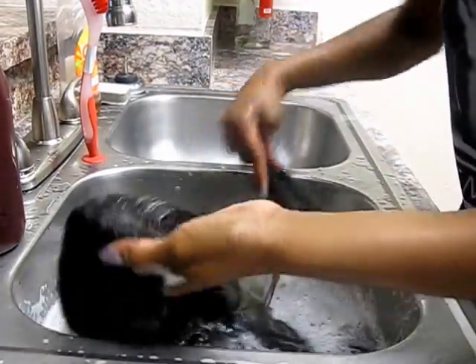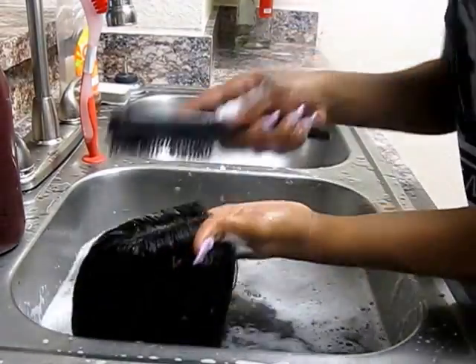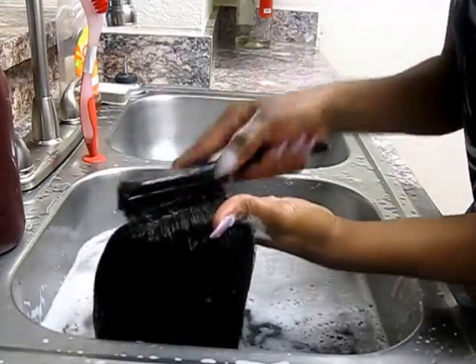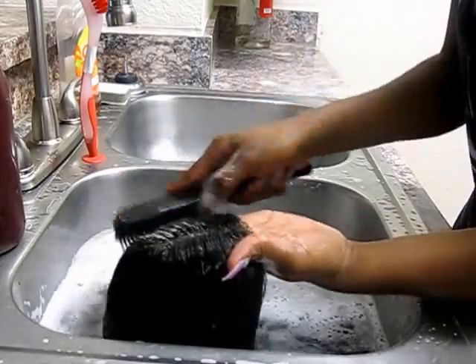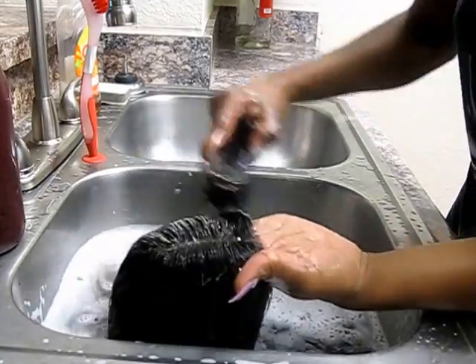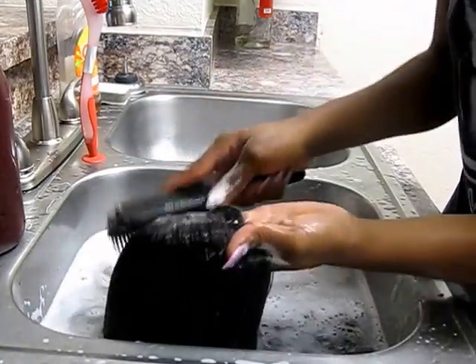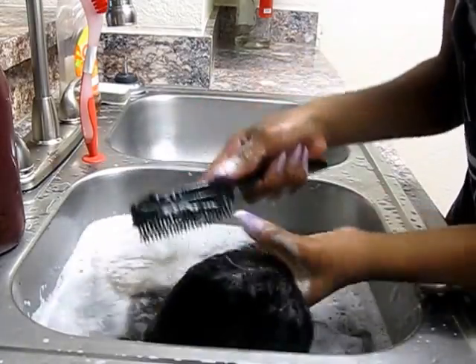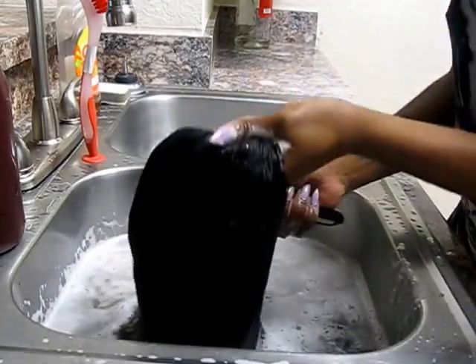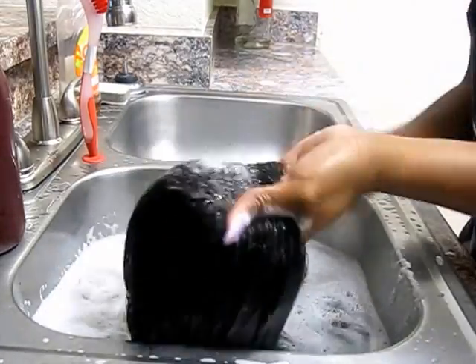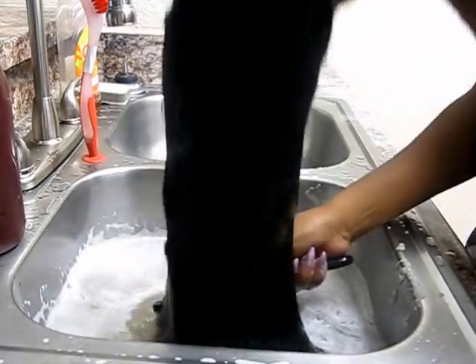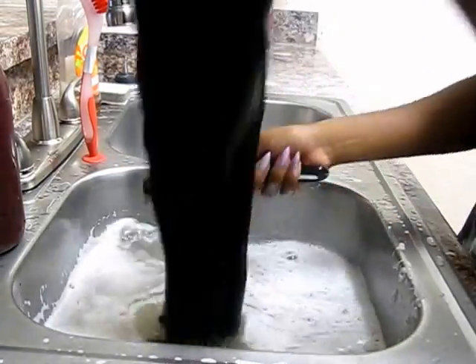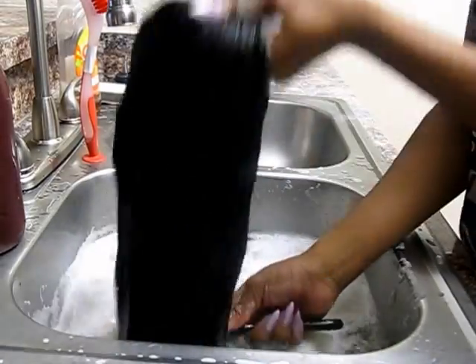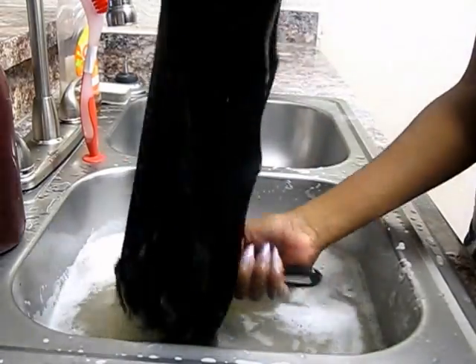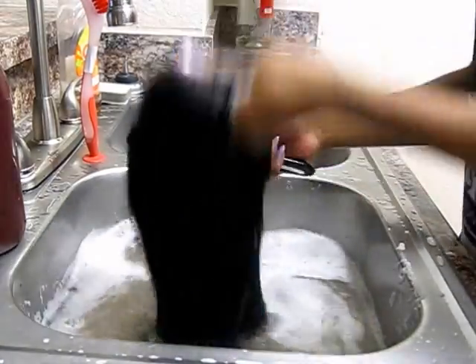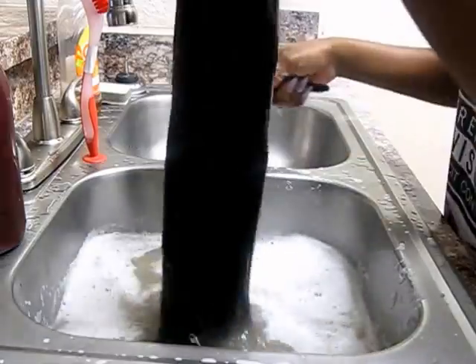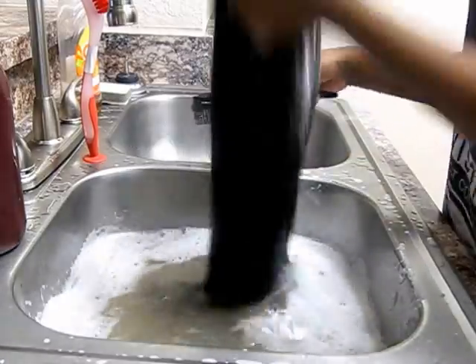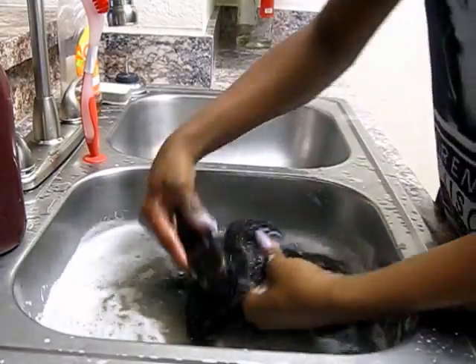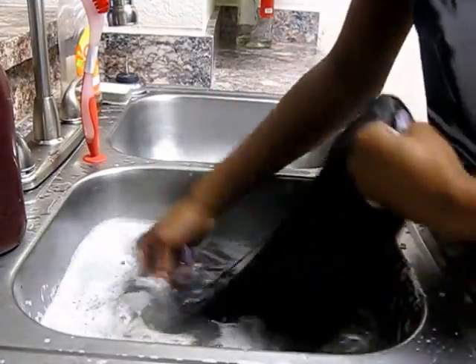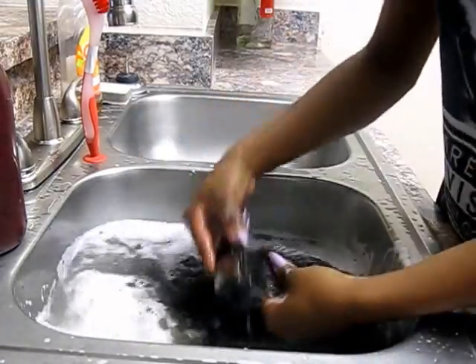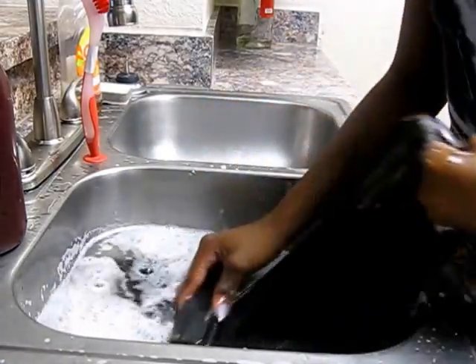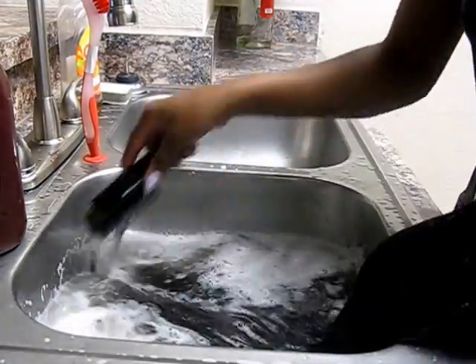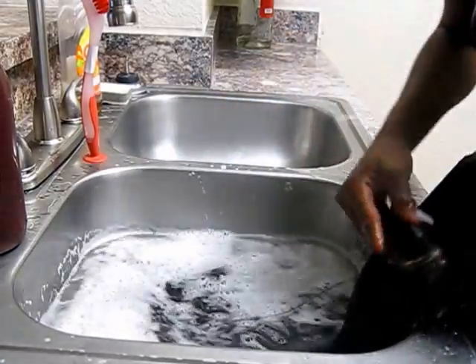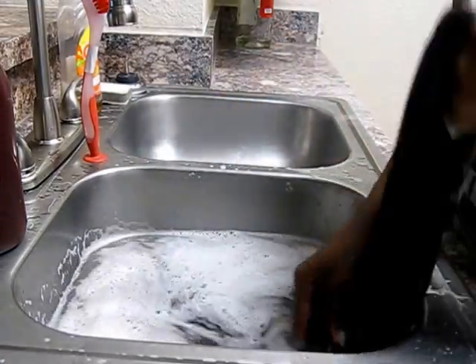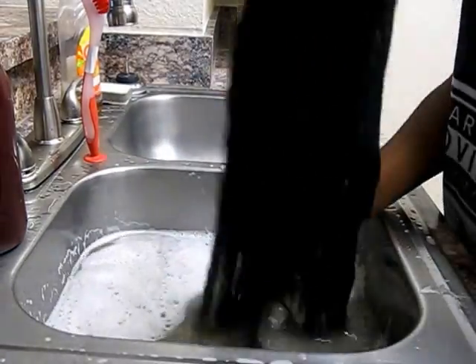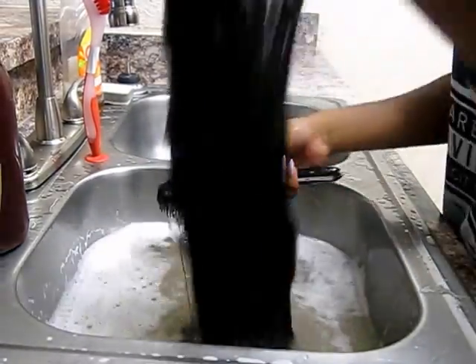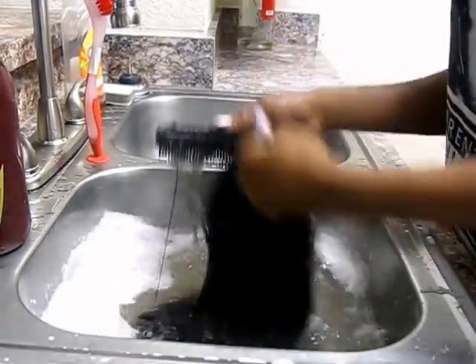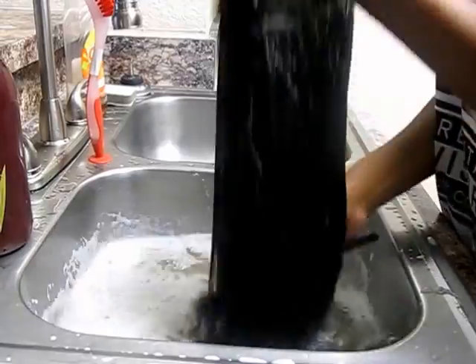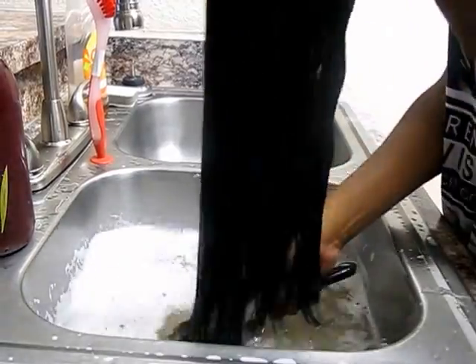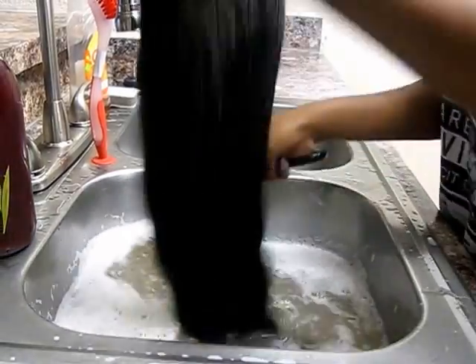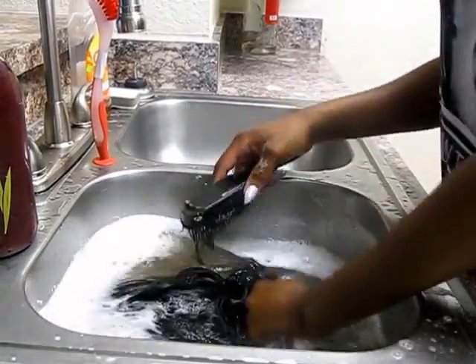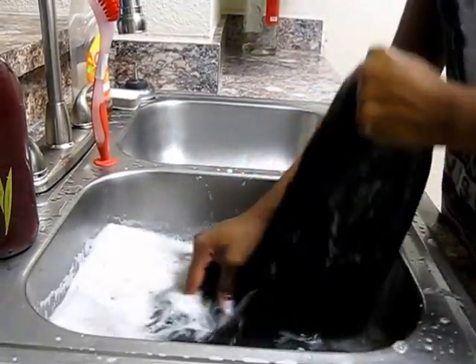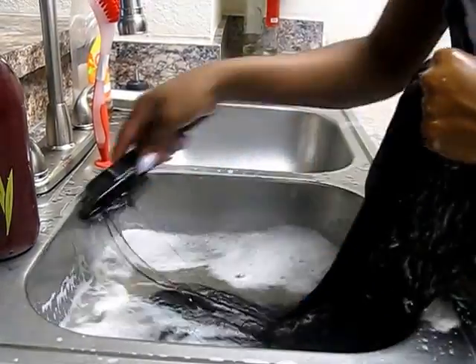I'm going to take my wig brush and brush the hair, combing the shampoo throughout the hair. This helps detangle the hair while you're combing the shampoo in, because sometimes when you comb shampoo throughout the weave it gets tangled — but a wig brush helps detangle the weave while also combing the shampoo throughout the hair.